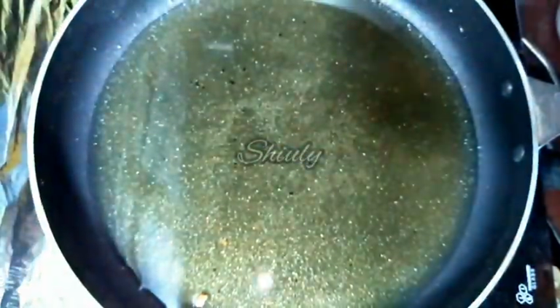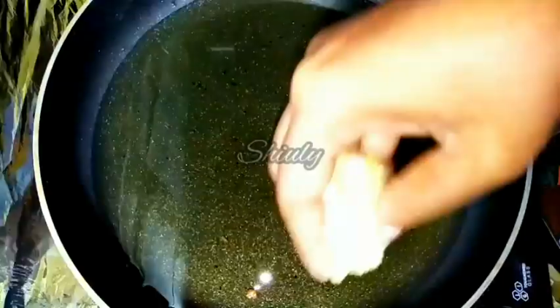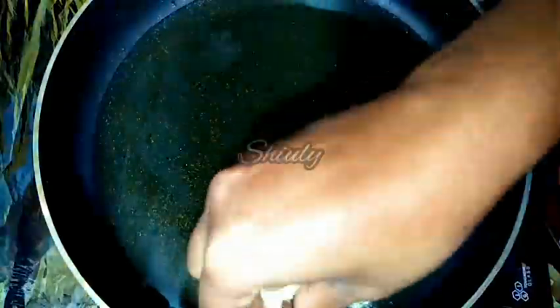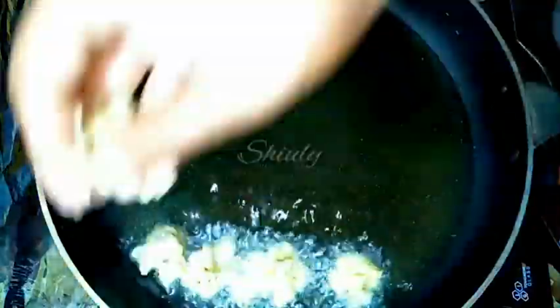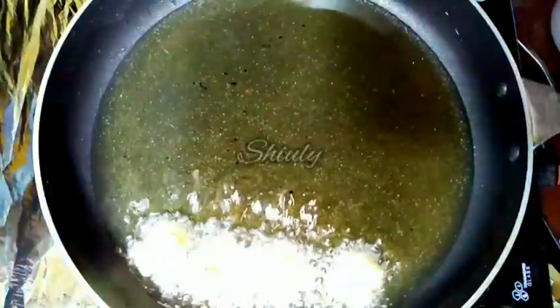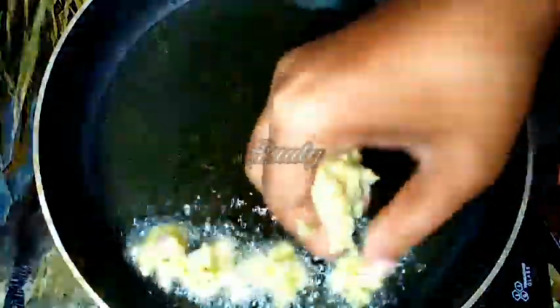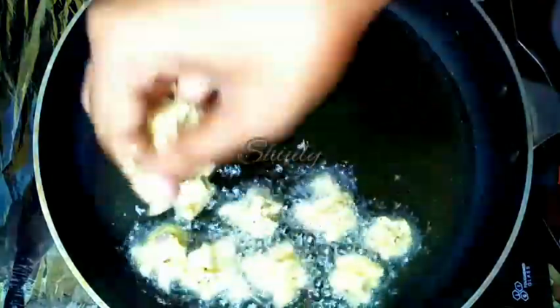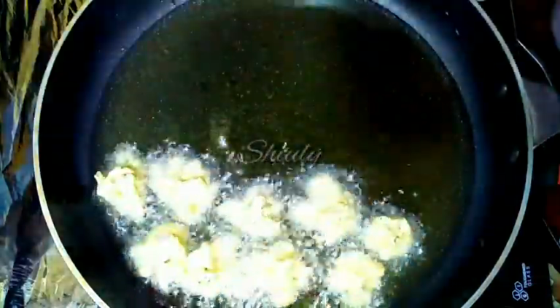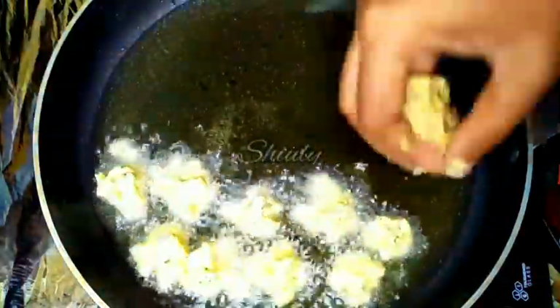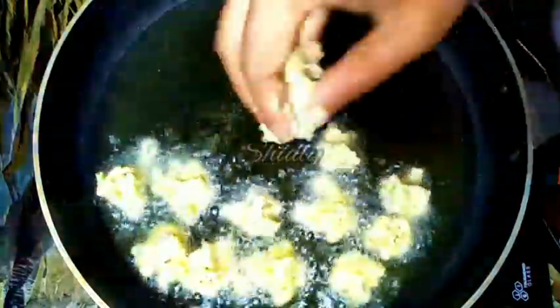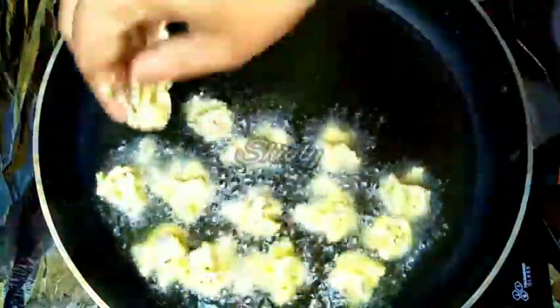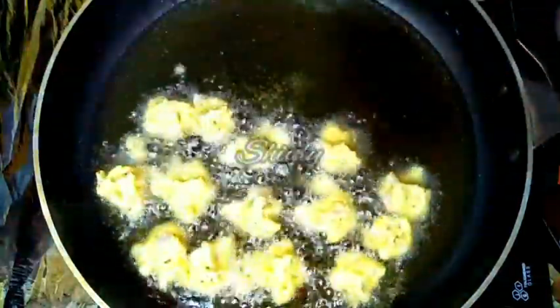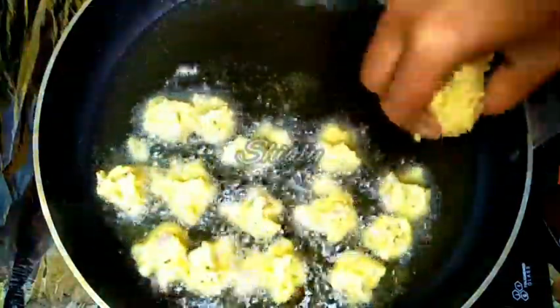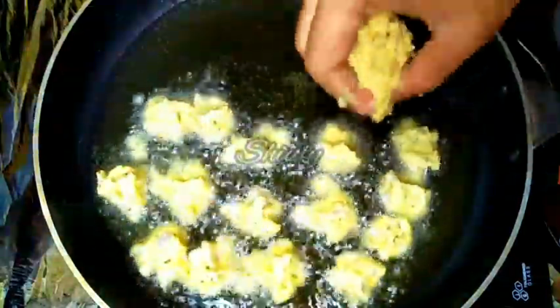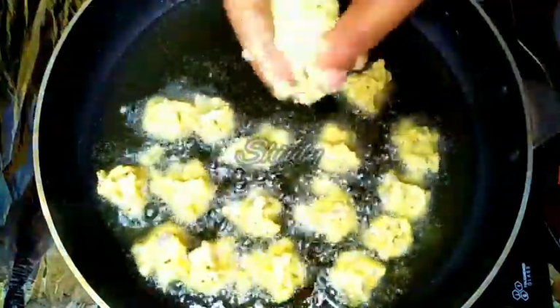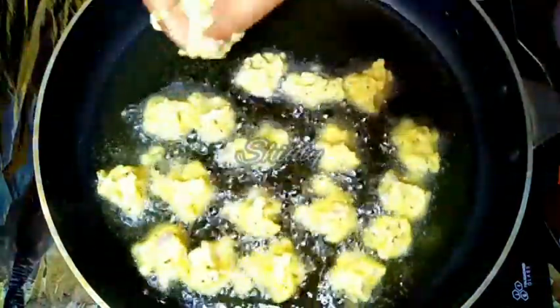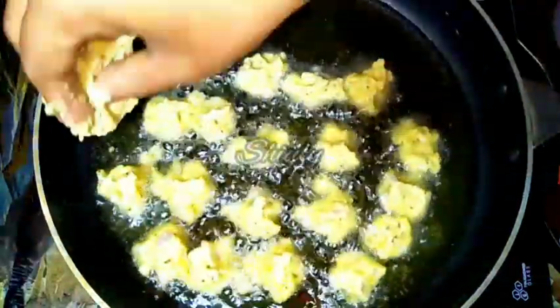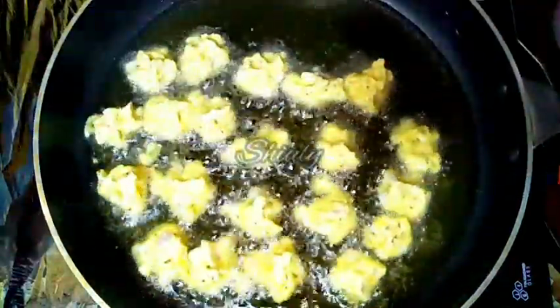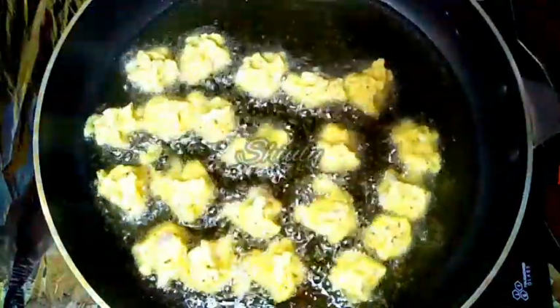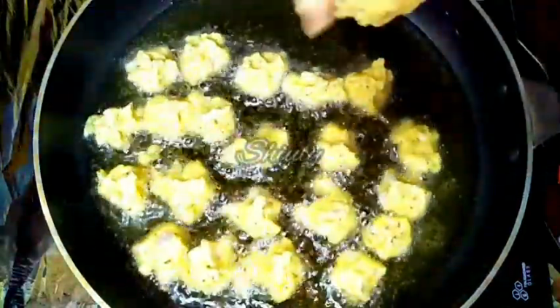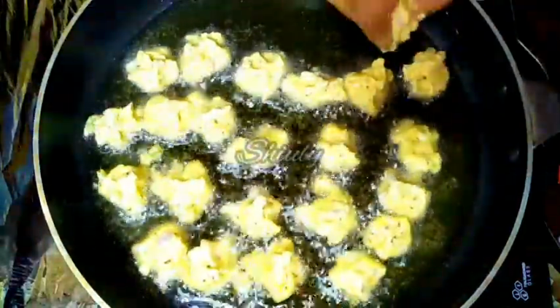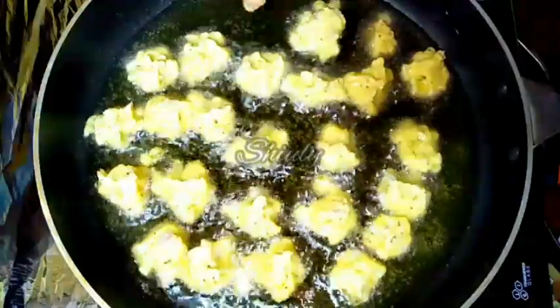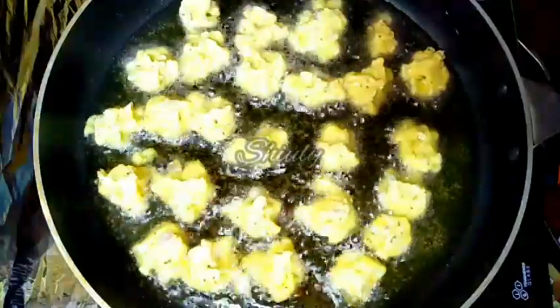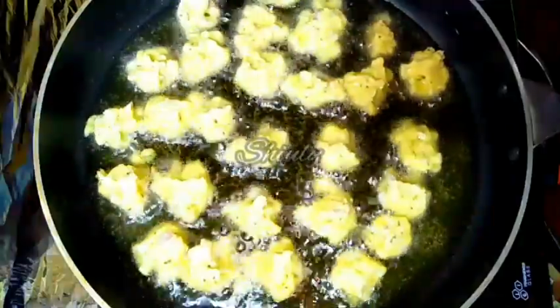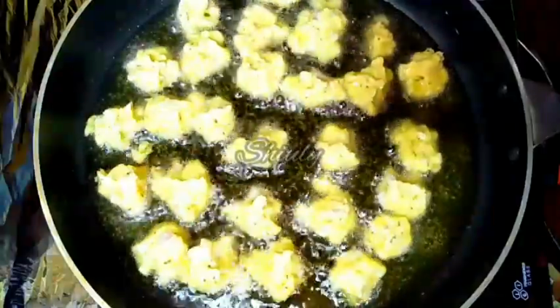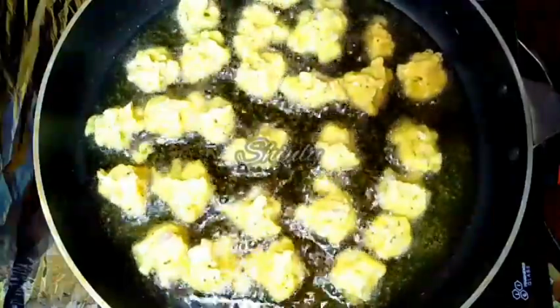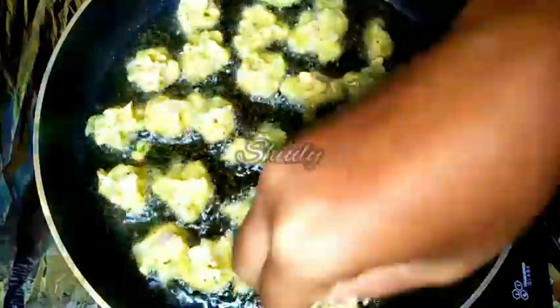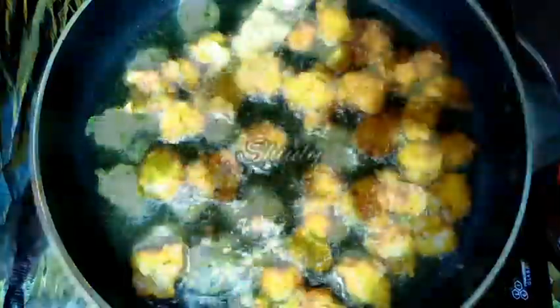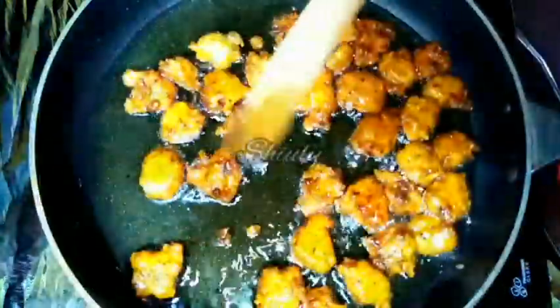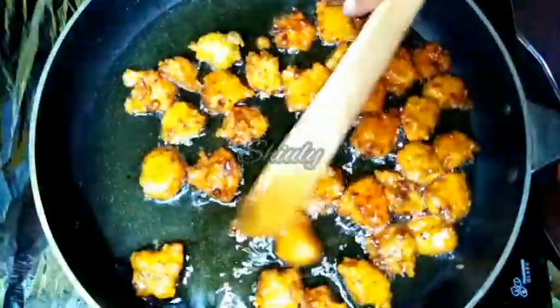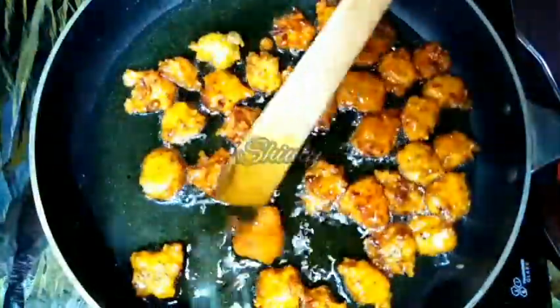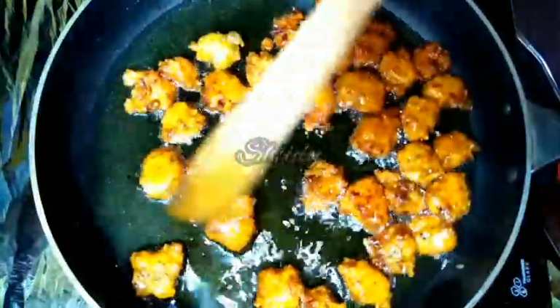Now I am making the second batch in the same process, and they are ready too.